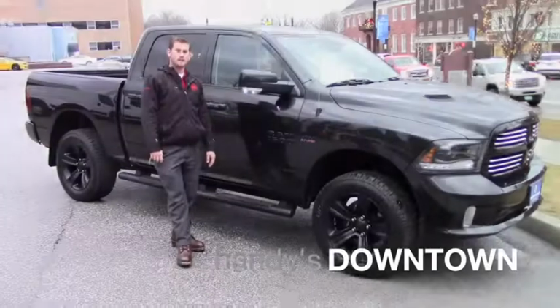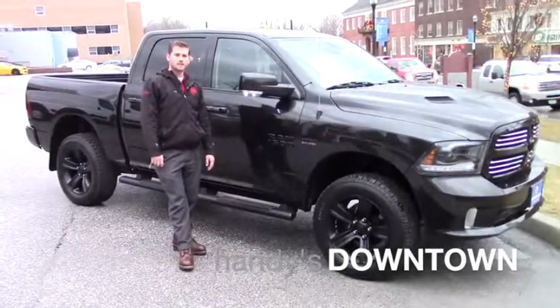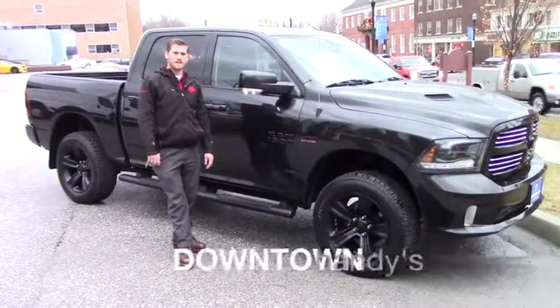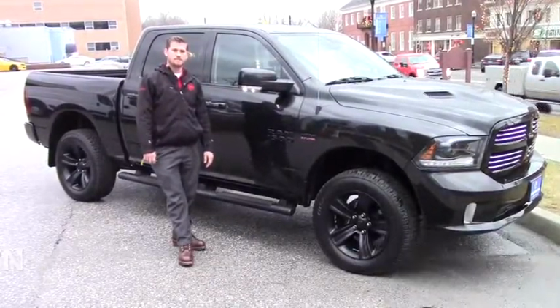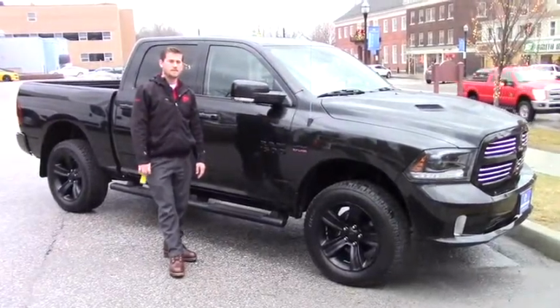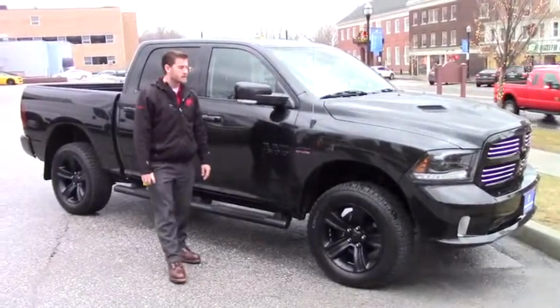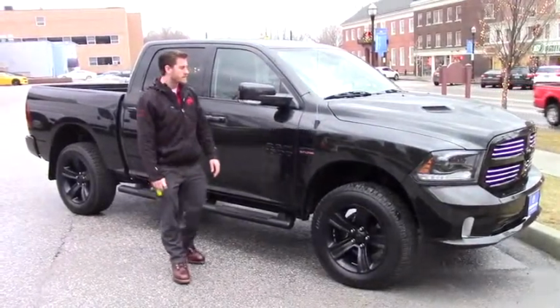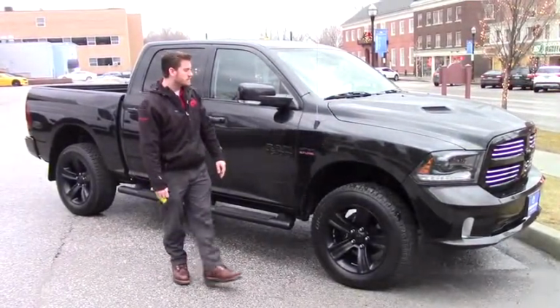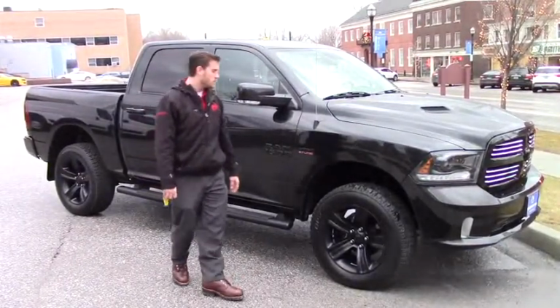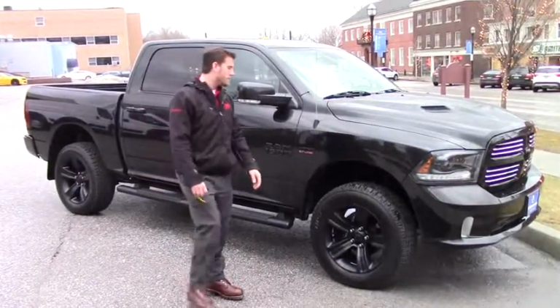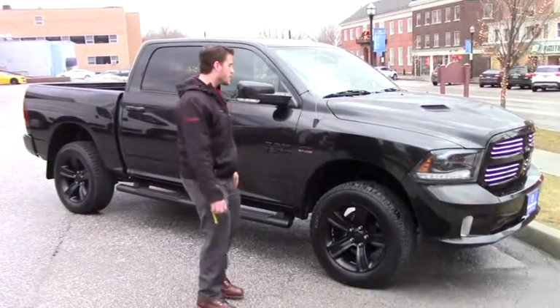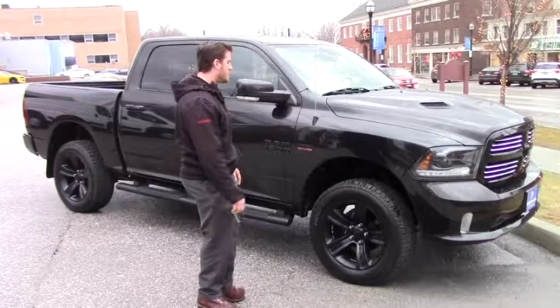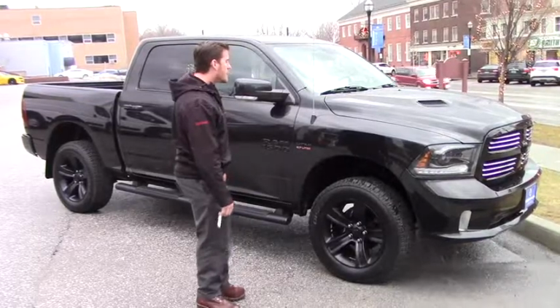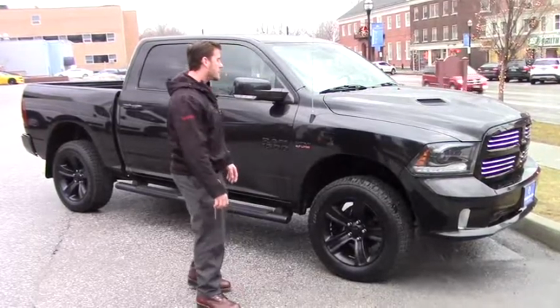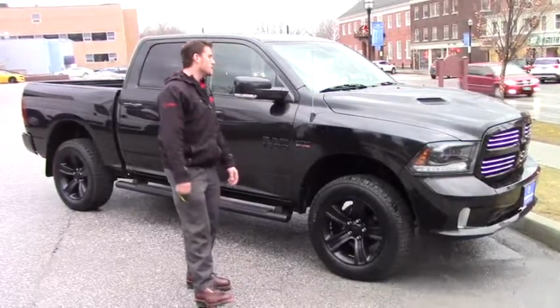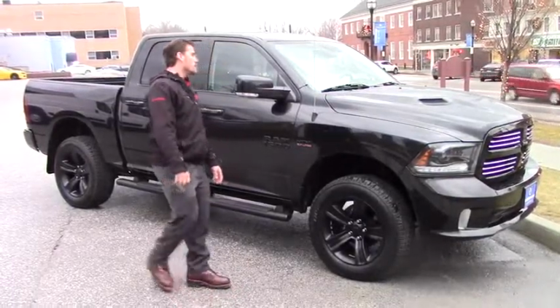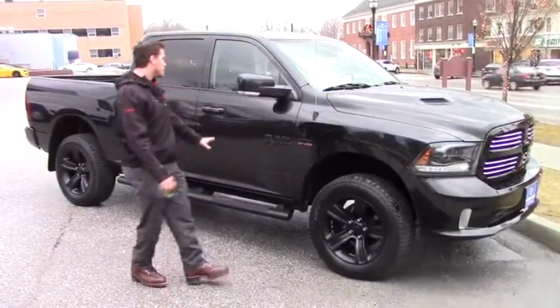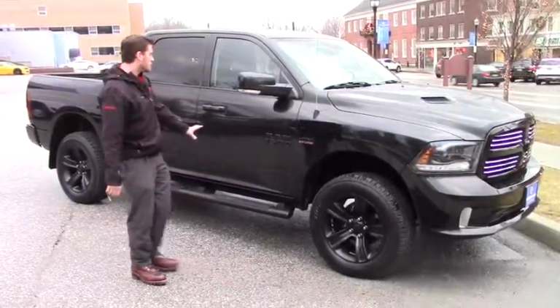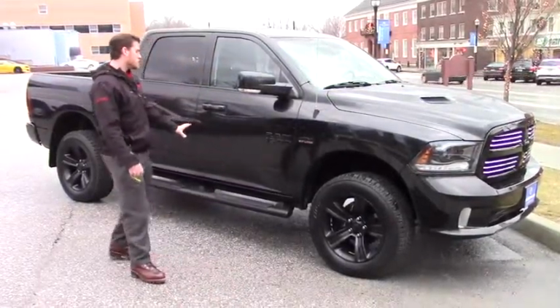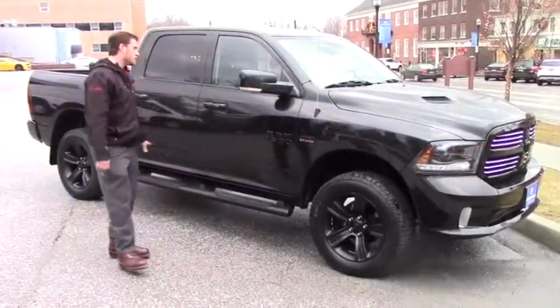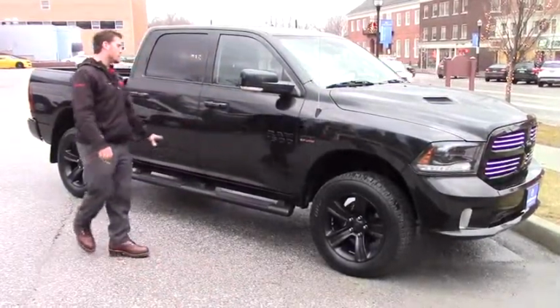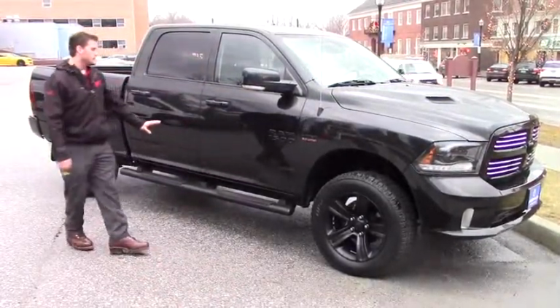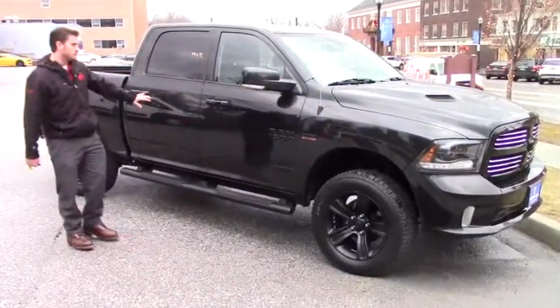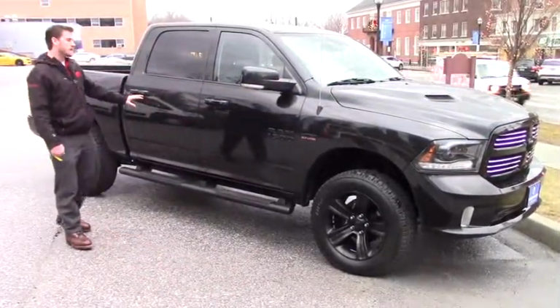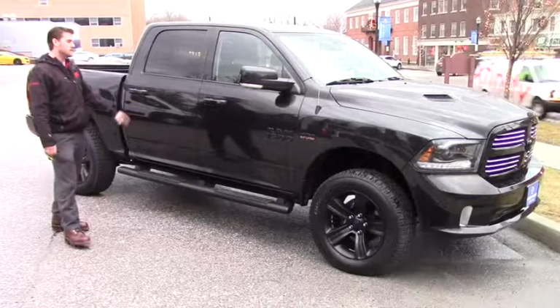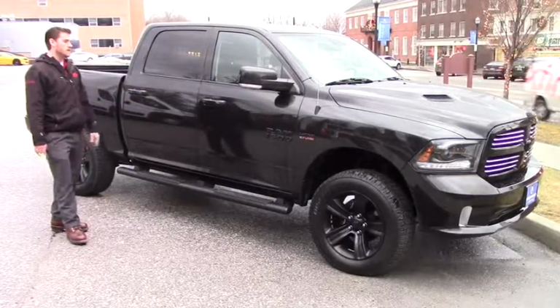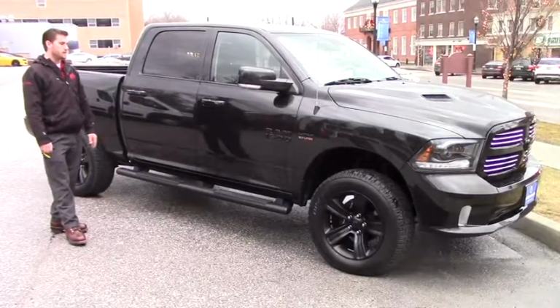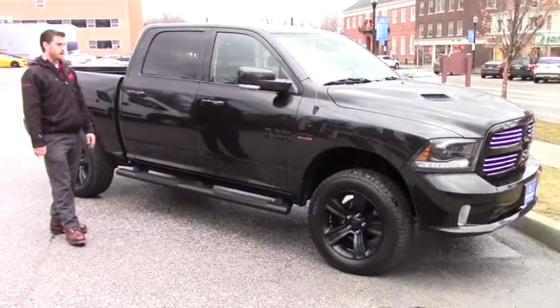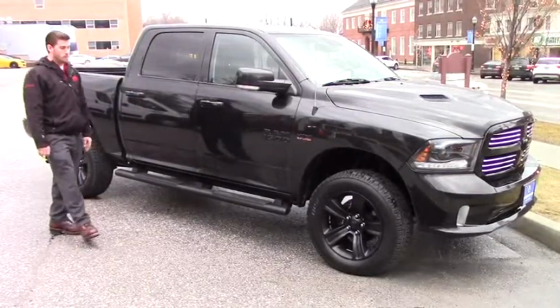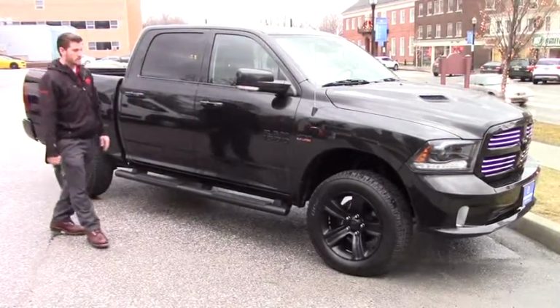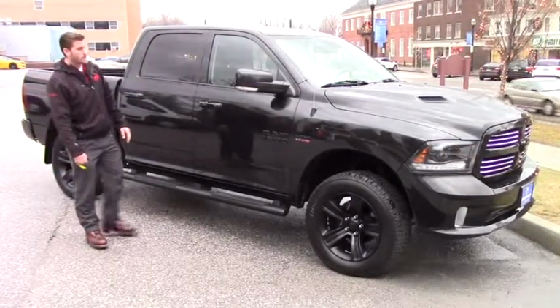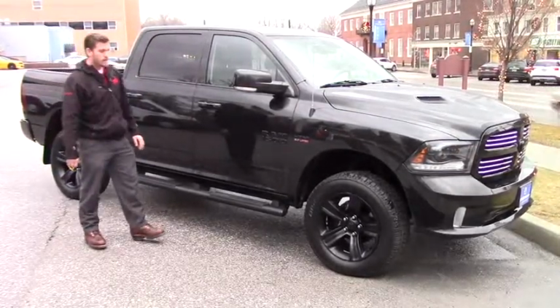Good afternoon Scott. This is Terence here at Handies. I just want to do a quick video for you guys and show you a little bit about this 2015 Dodge Ram that we got here with the 5.7 liter Hemi.